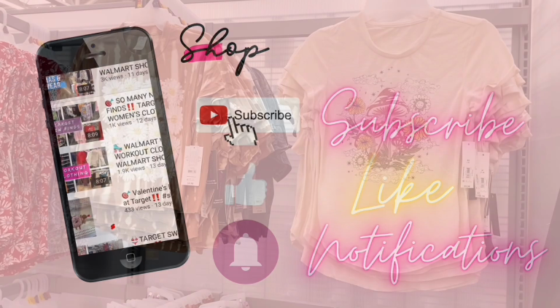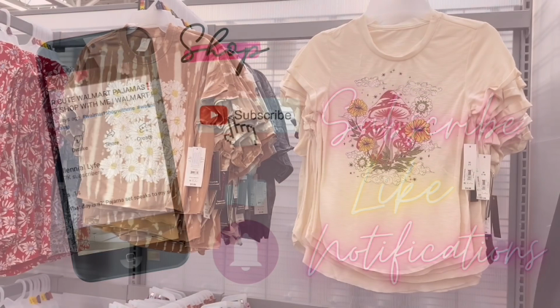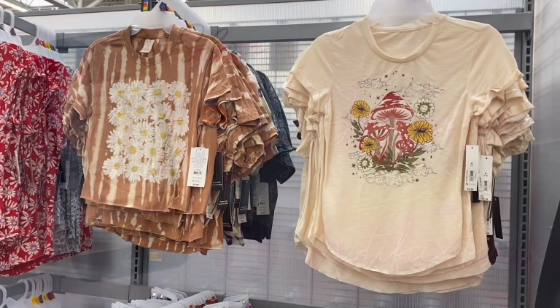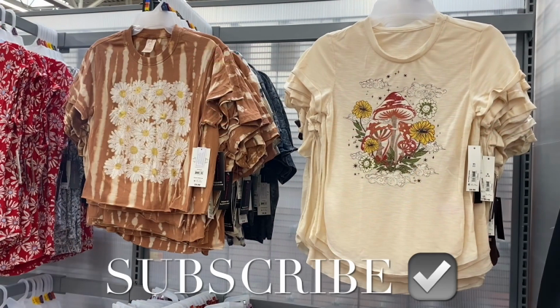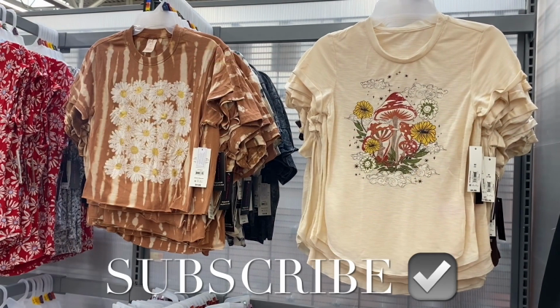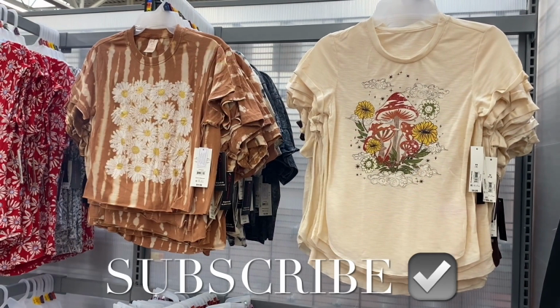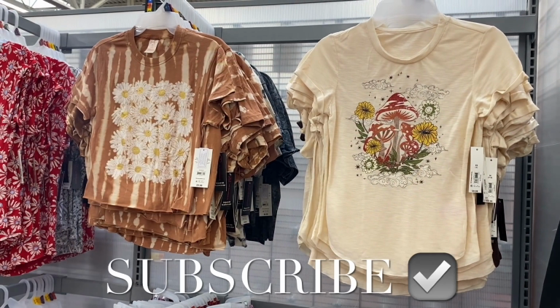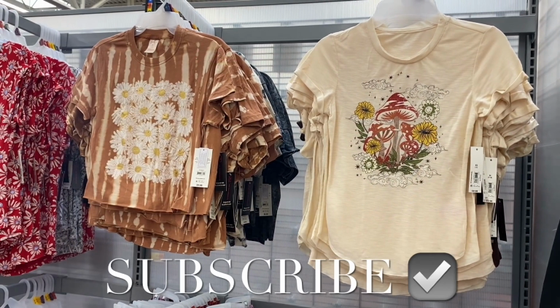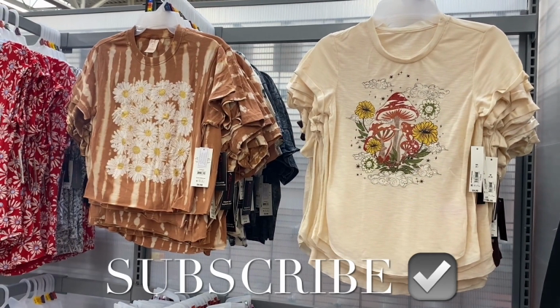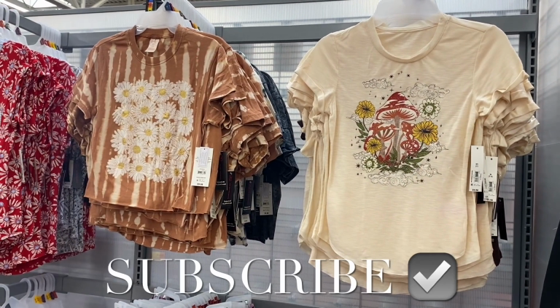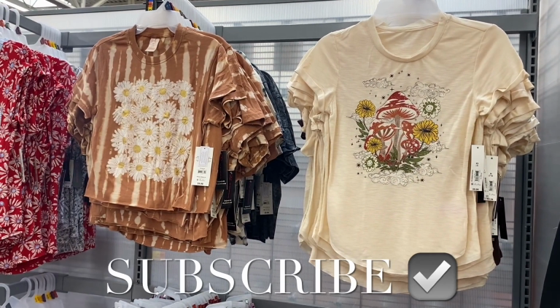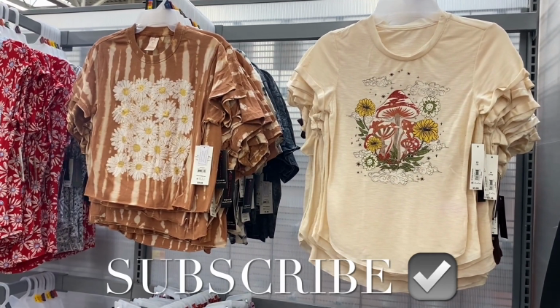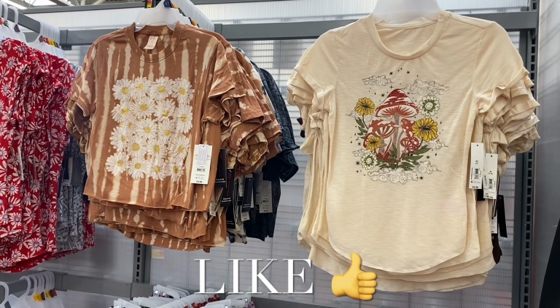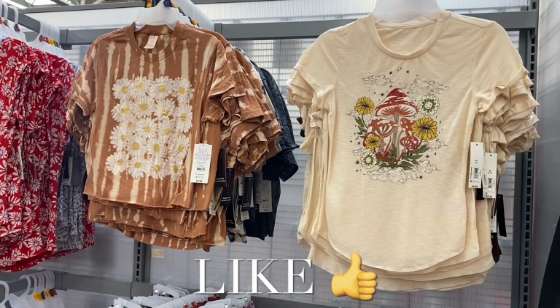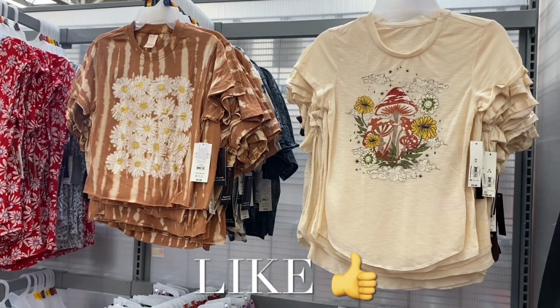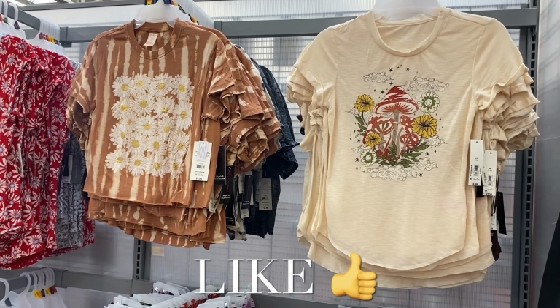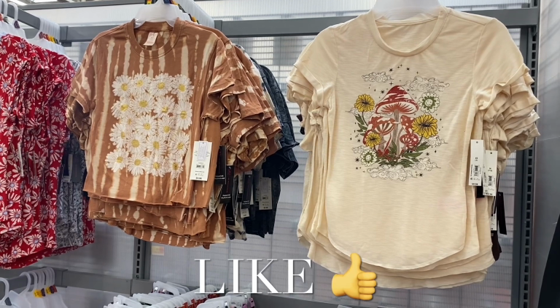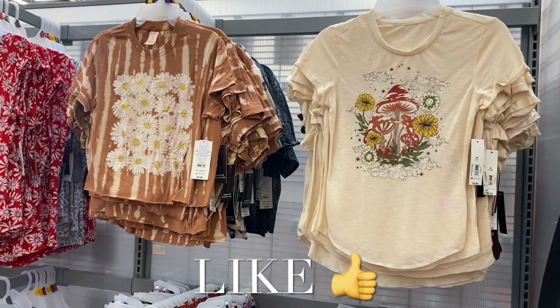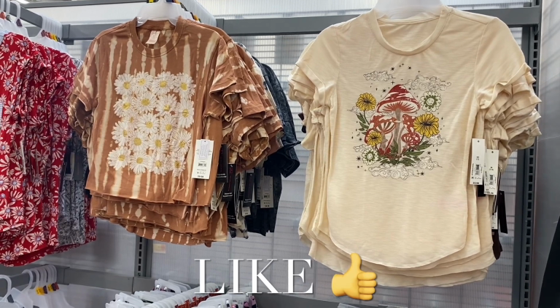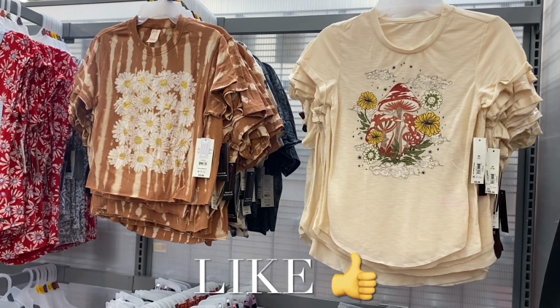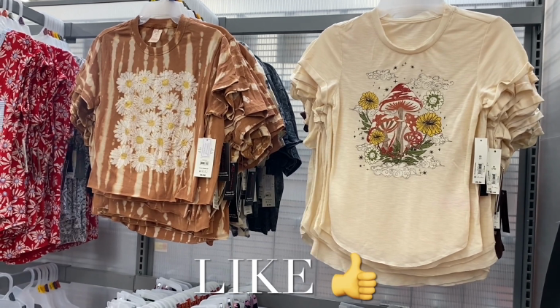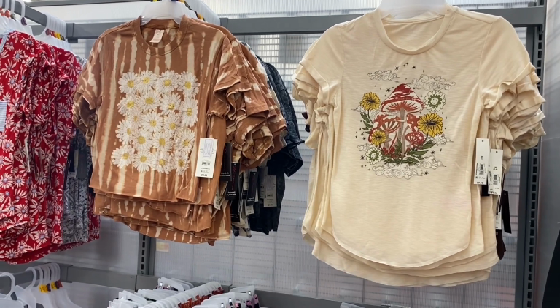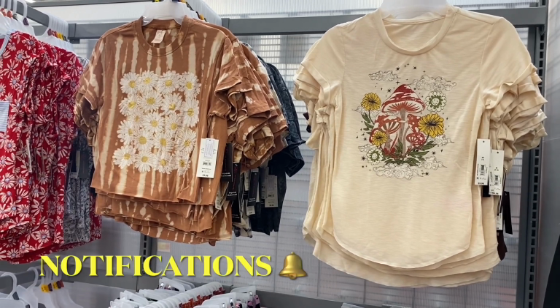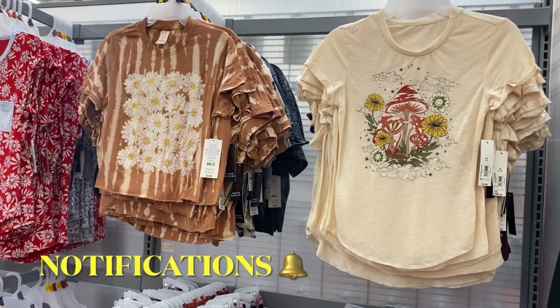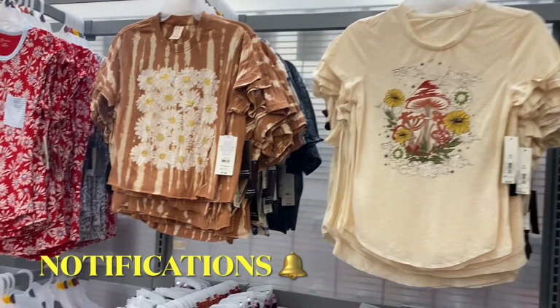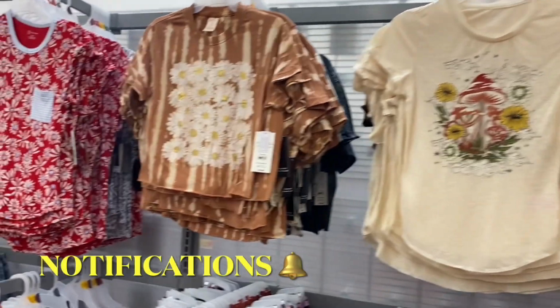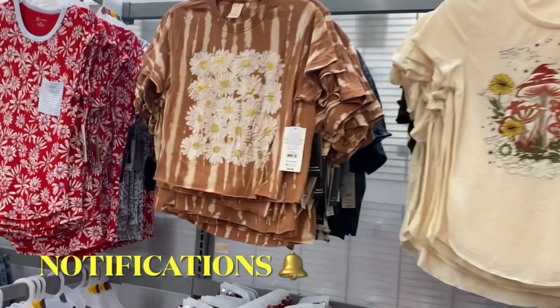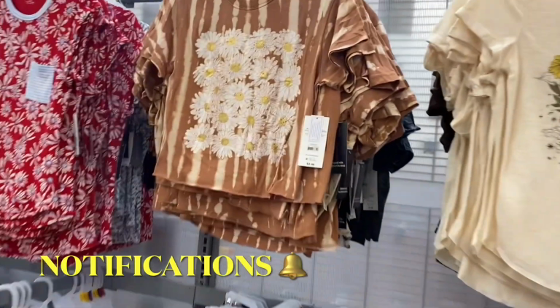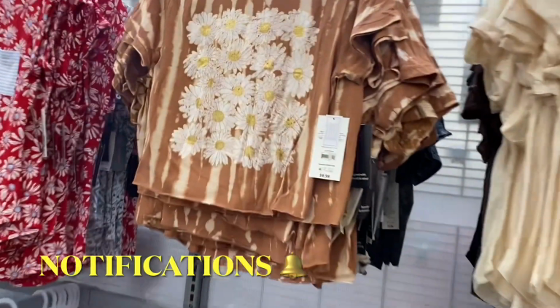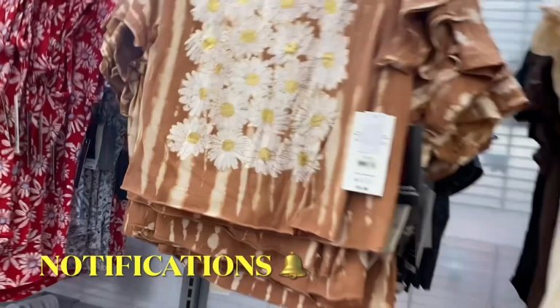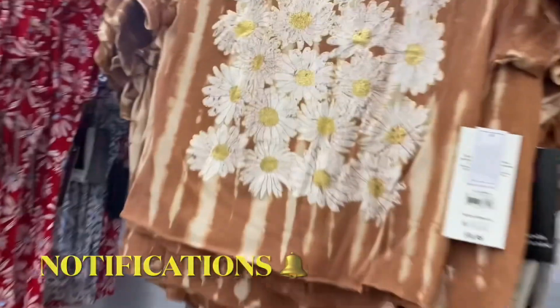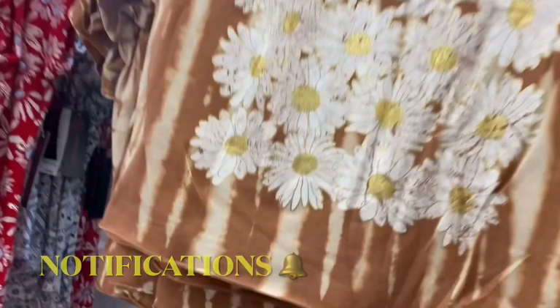Hey, welcome back to my channel! I'm at my Walmart and there's so much new stuff — I can't wait to show you everything. I like both of these and there's some in the back behind these too.